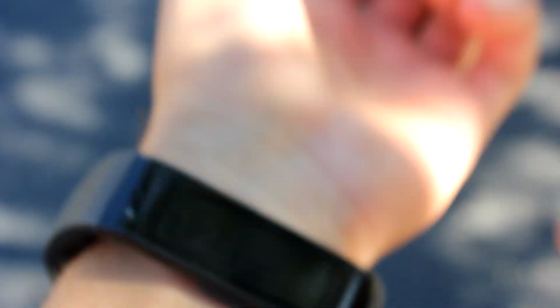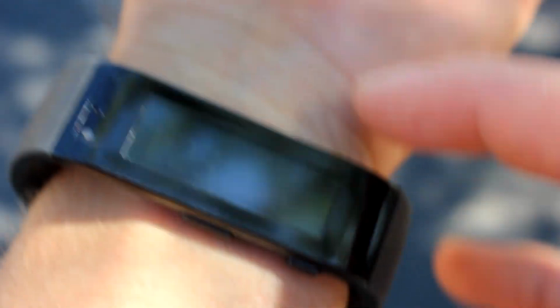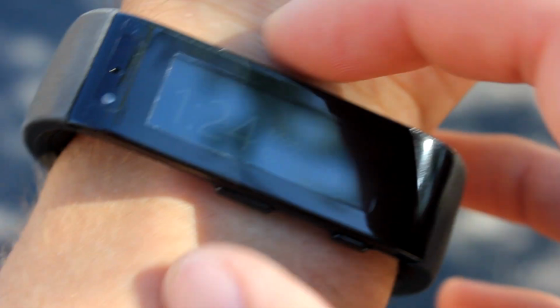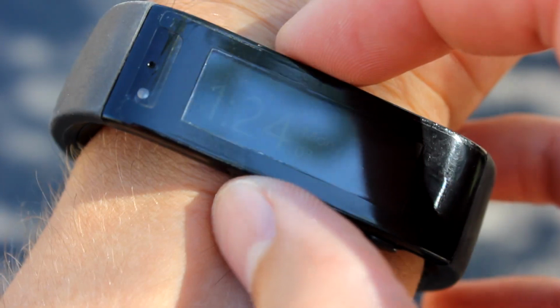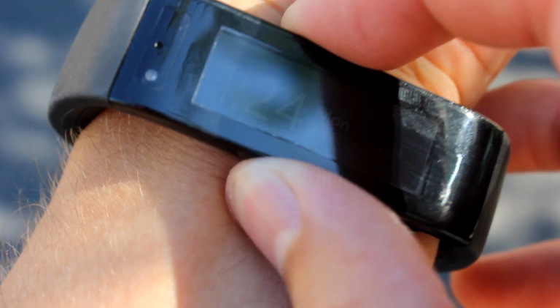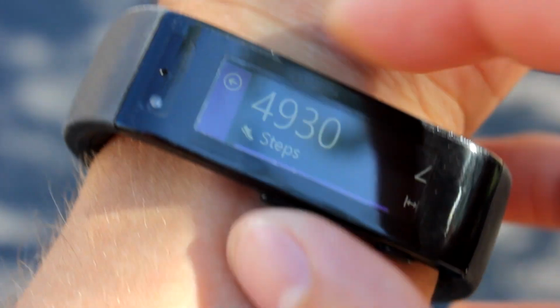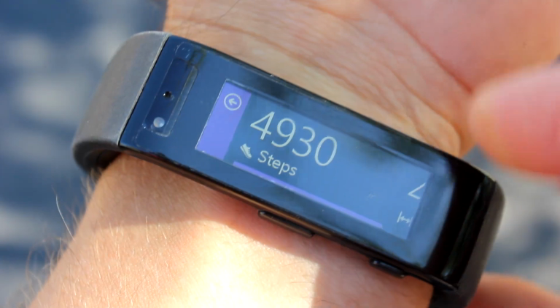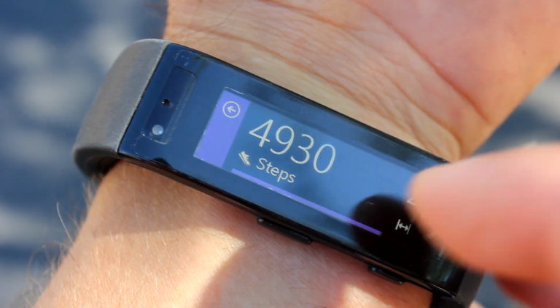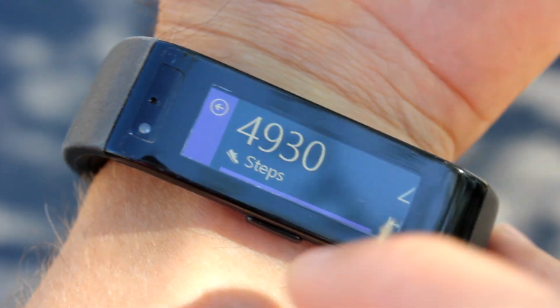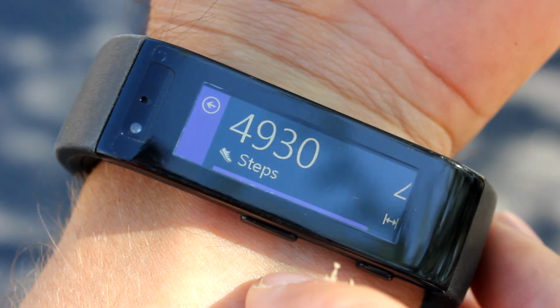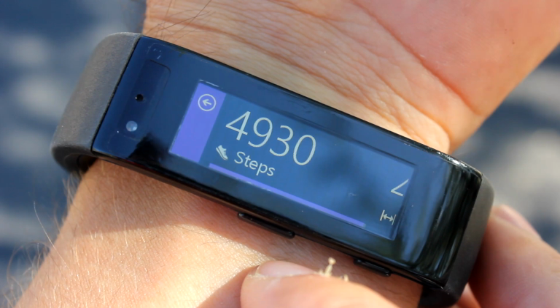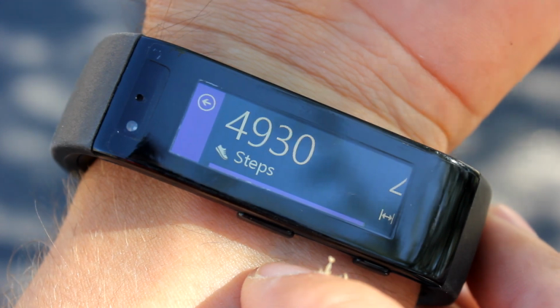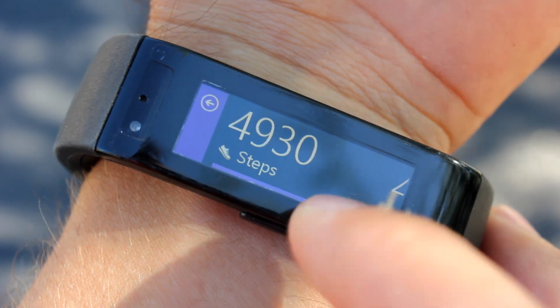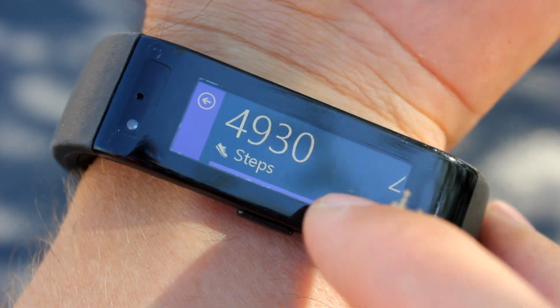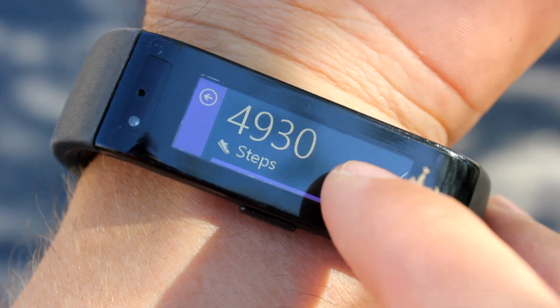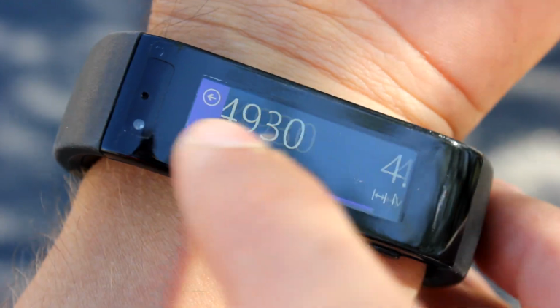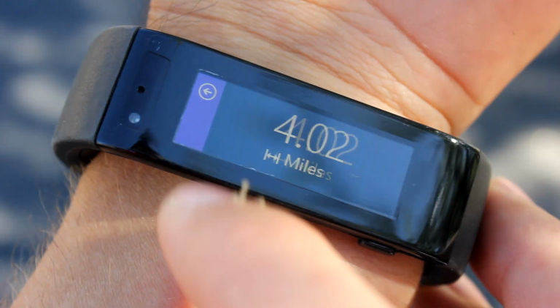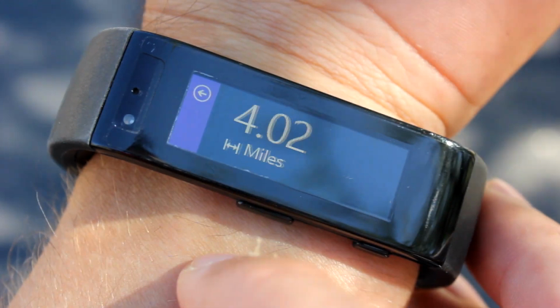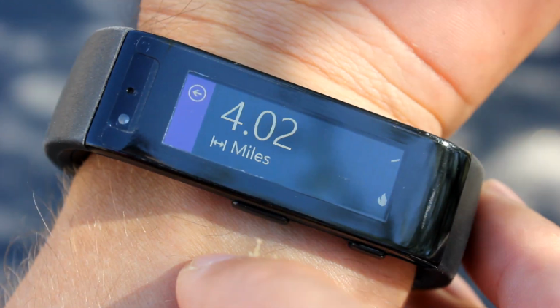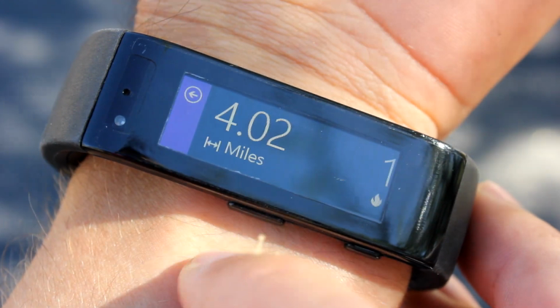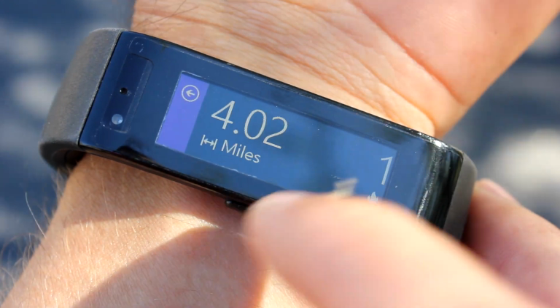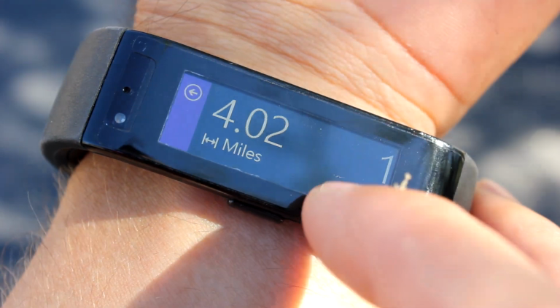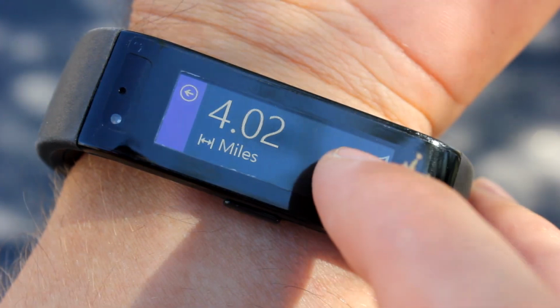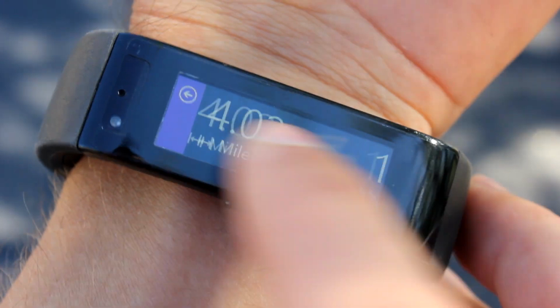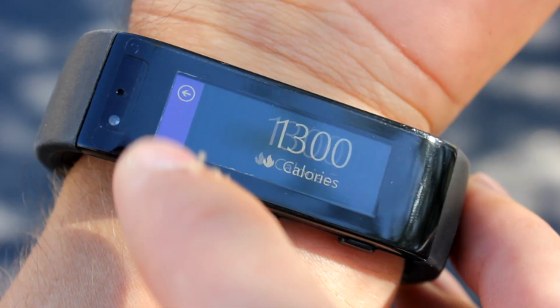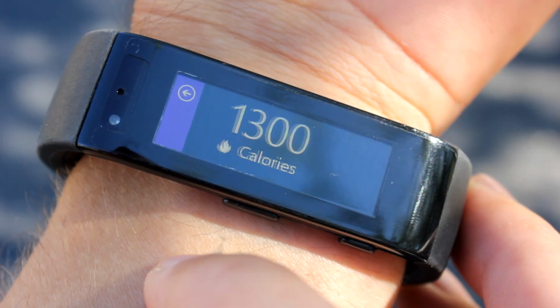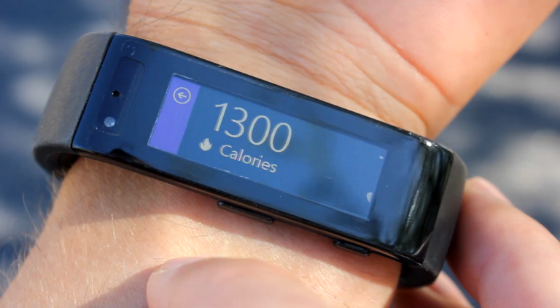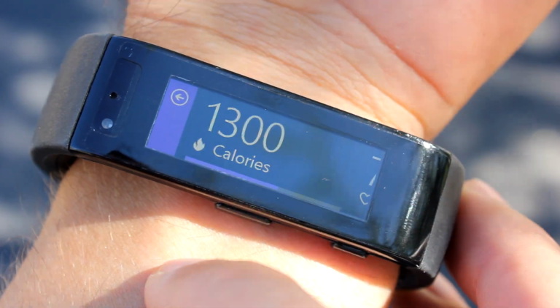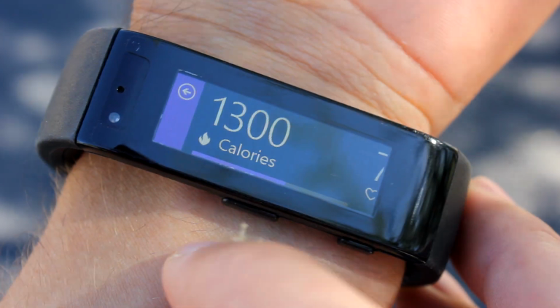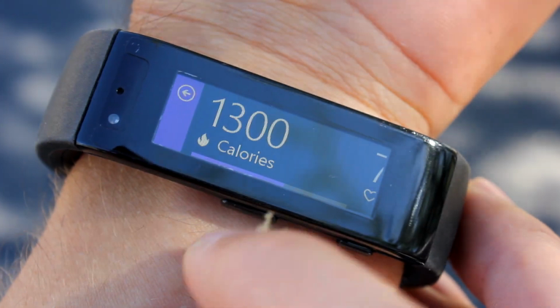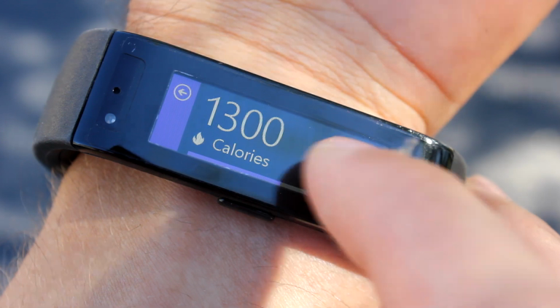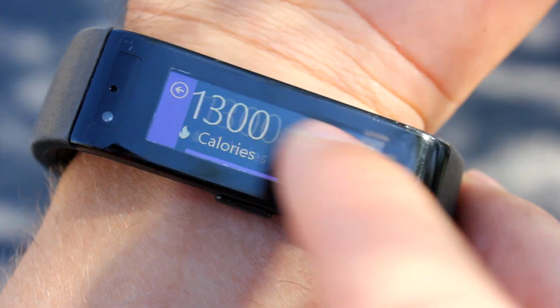Throughout the day, it will track your steps, miles you've covered, calories you've burnt, and your heart rate.